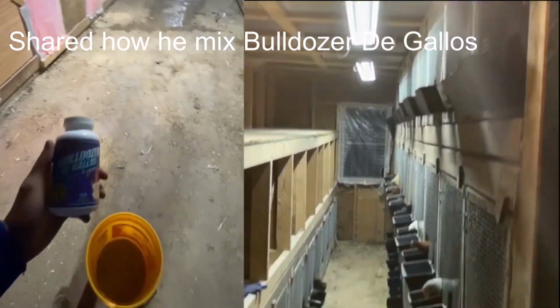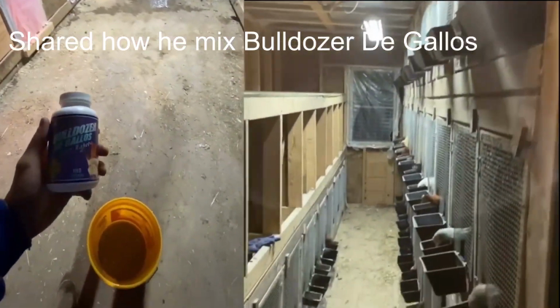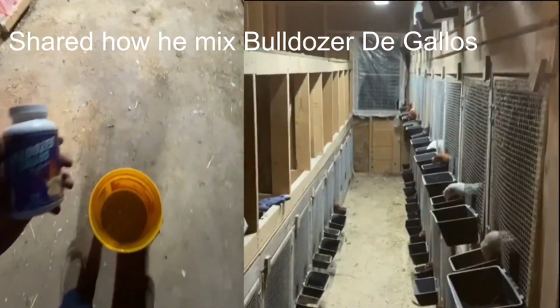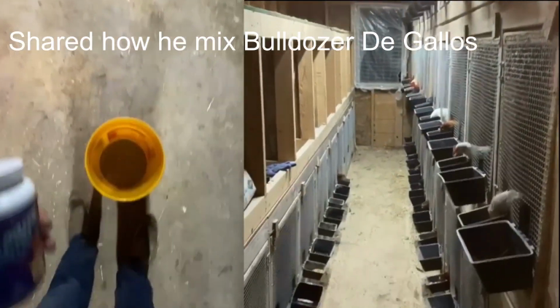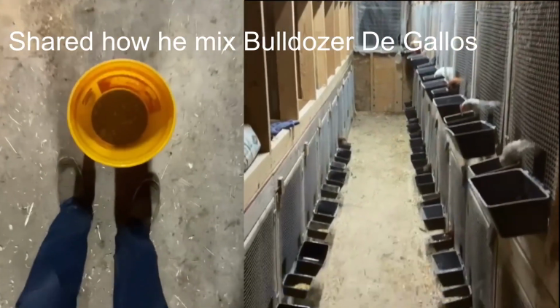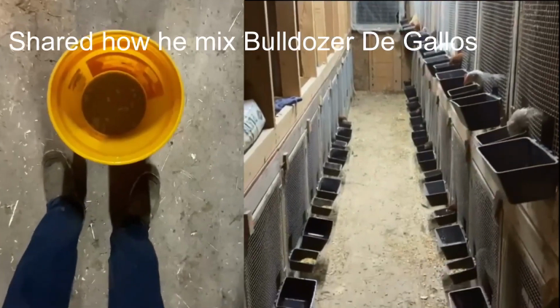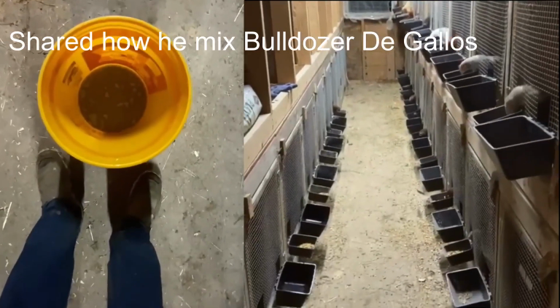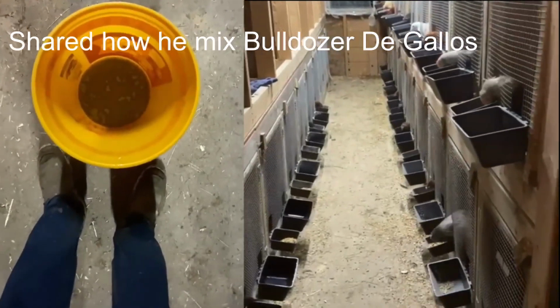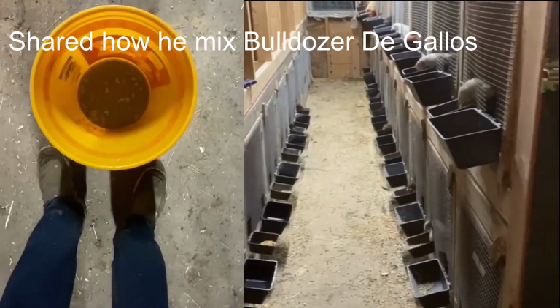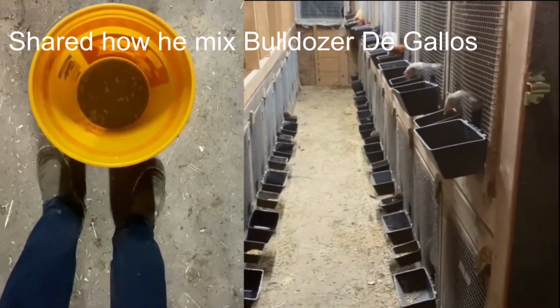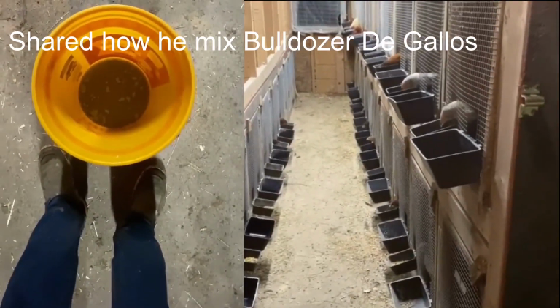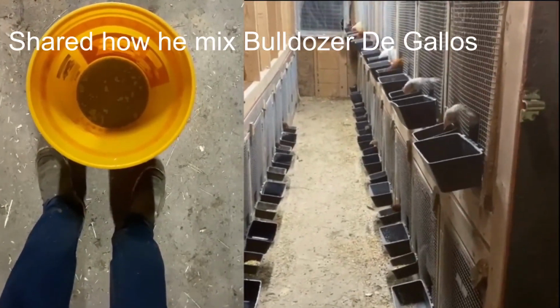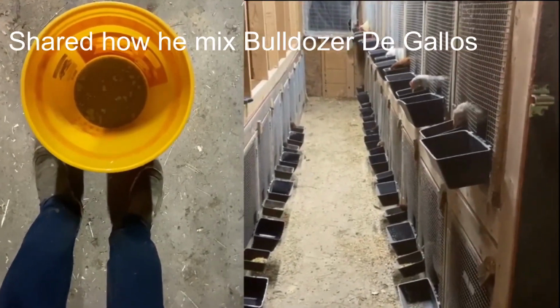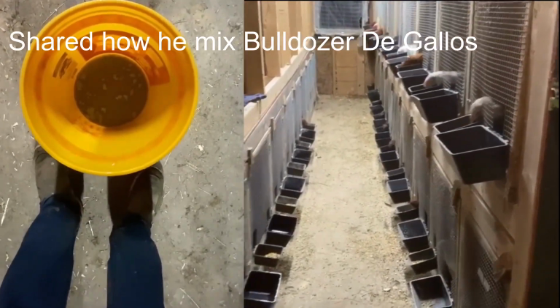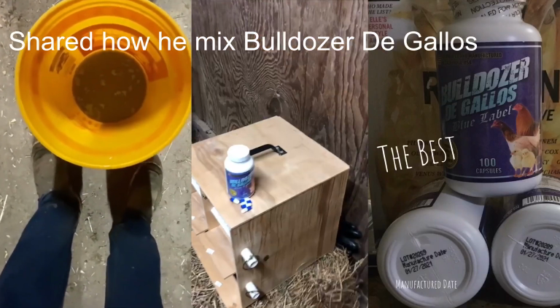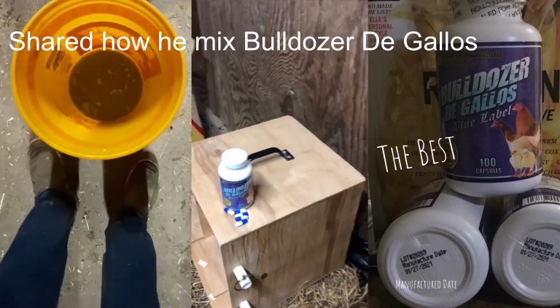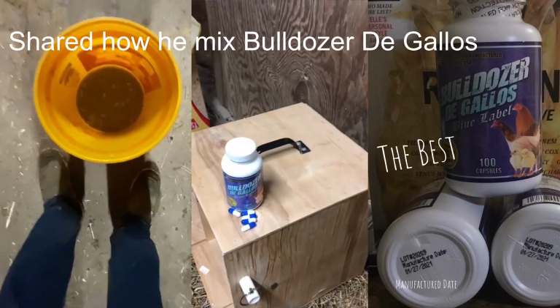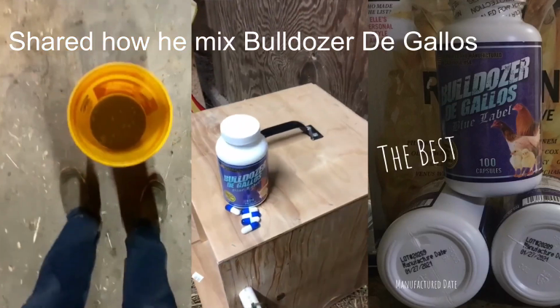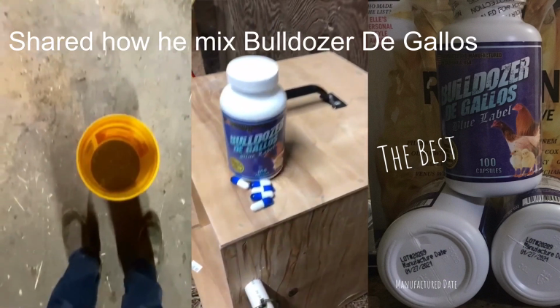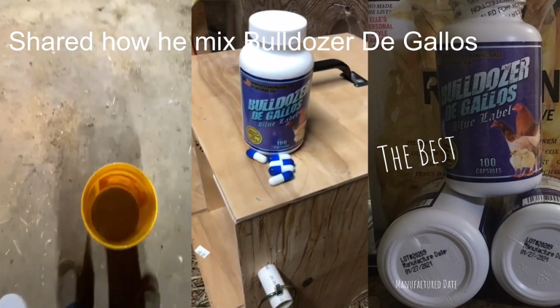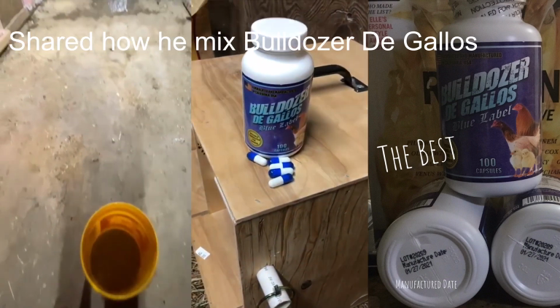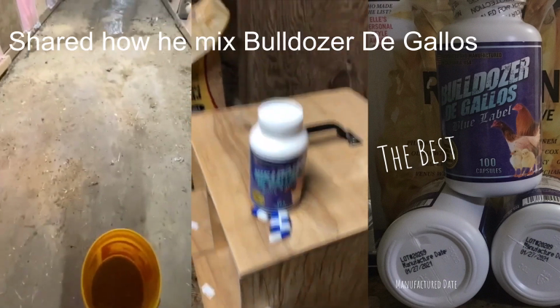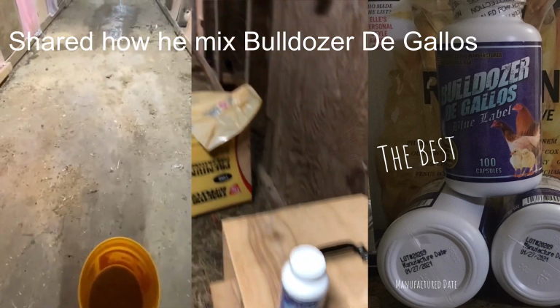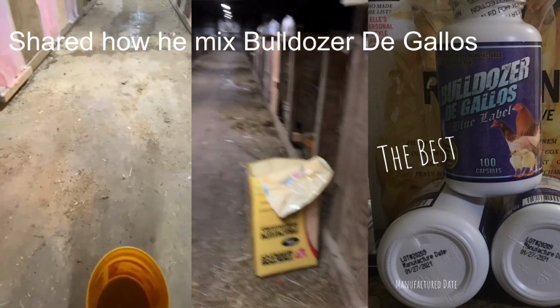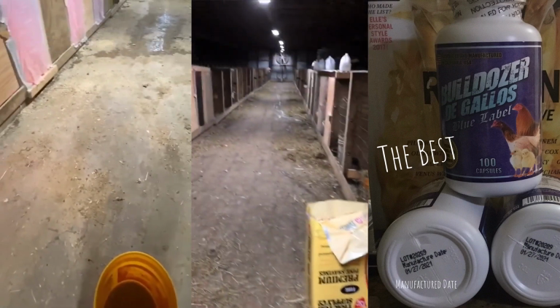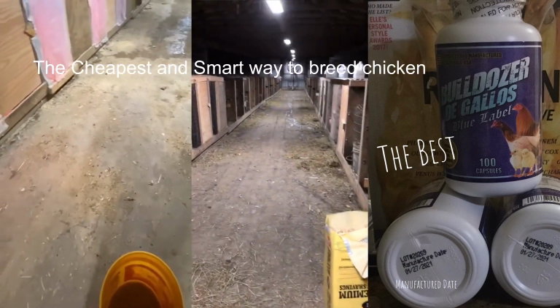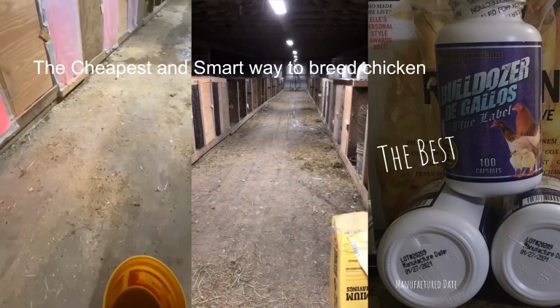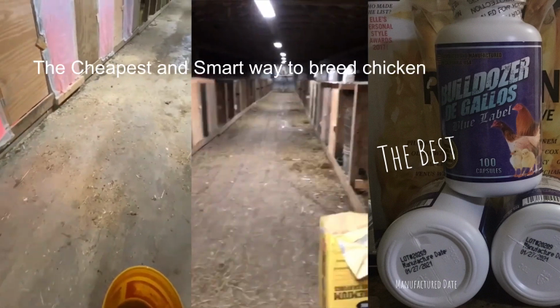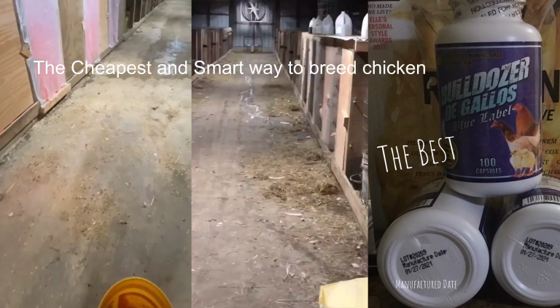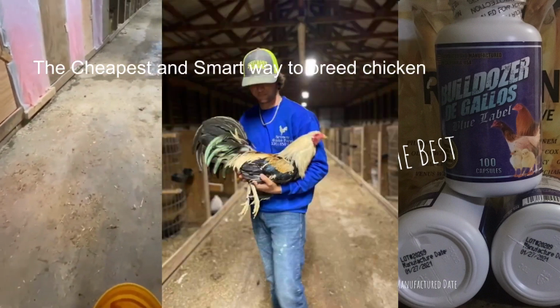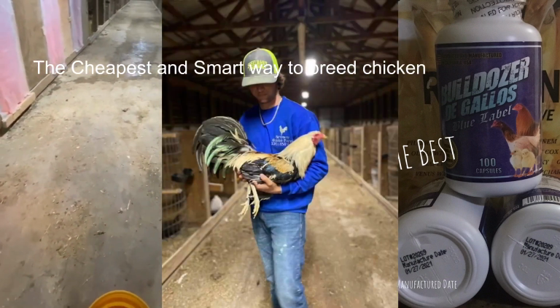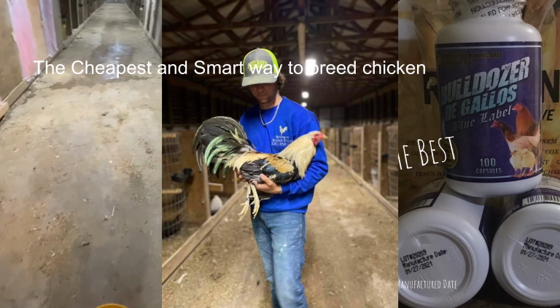I open up the capsule, two per gallon, mix five gallons at one time. The capsules opened up, mix it together really good with my mixer, and distribute. Gets everybody the way we like them.